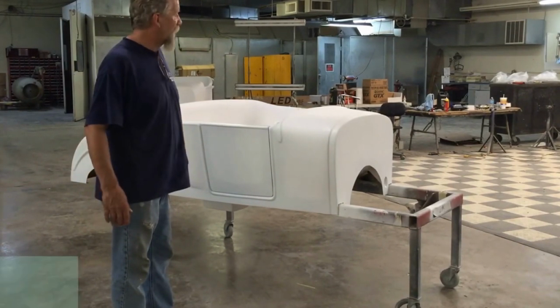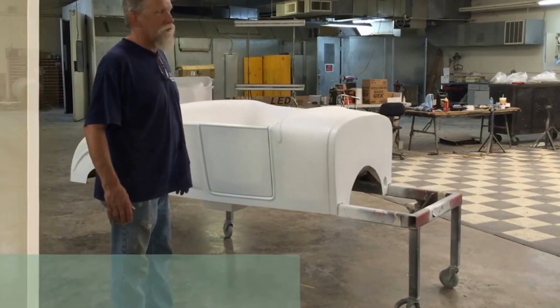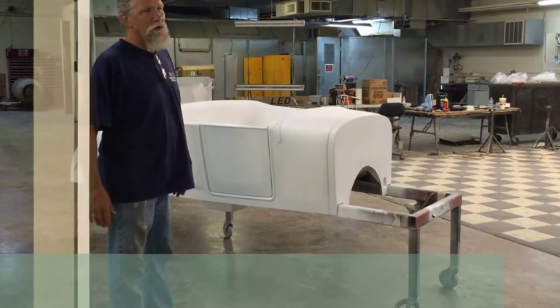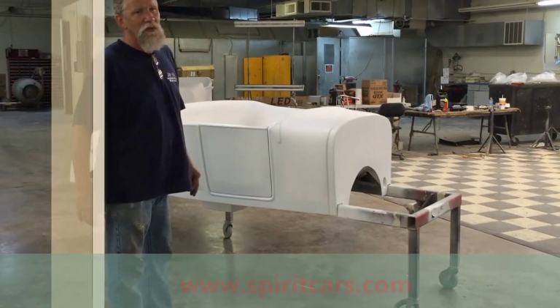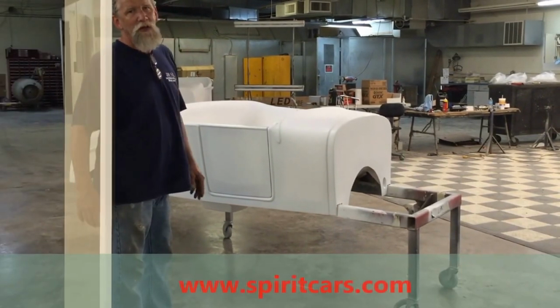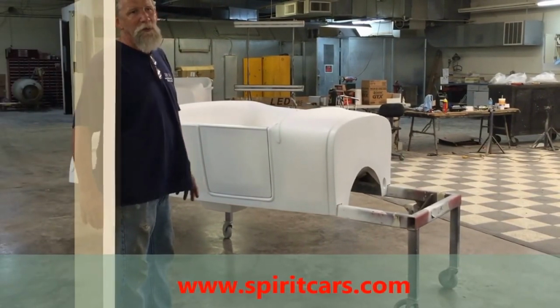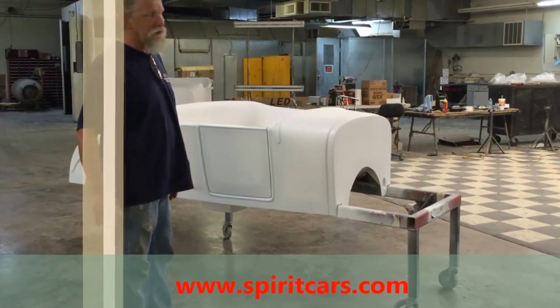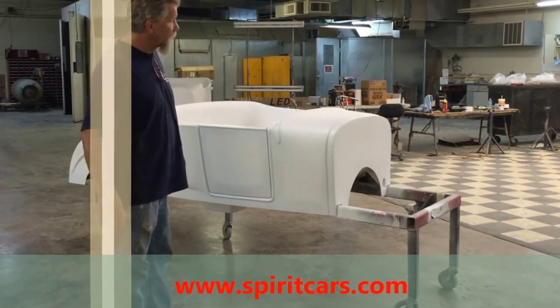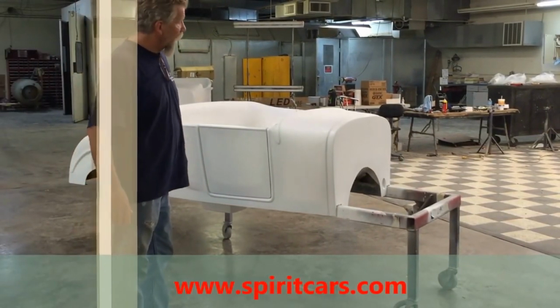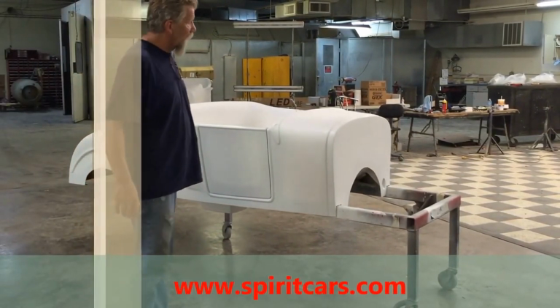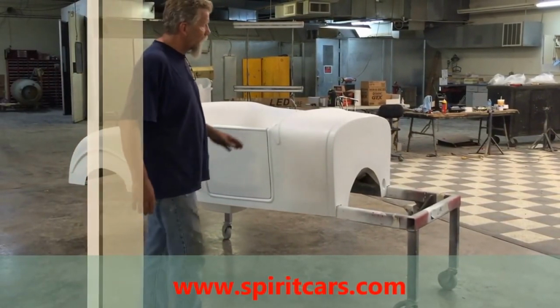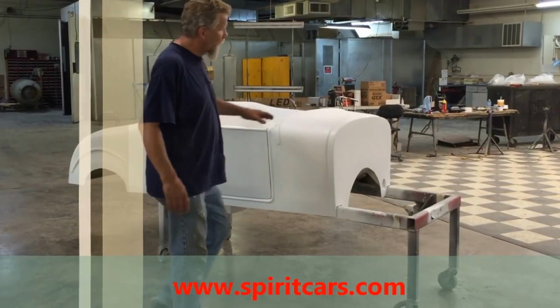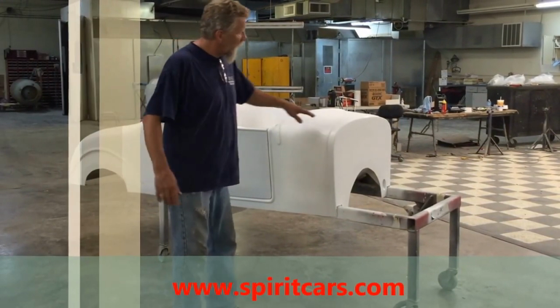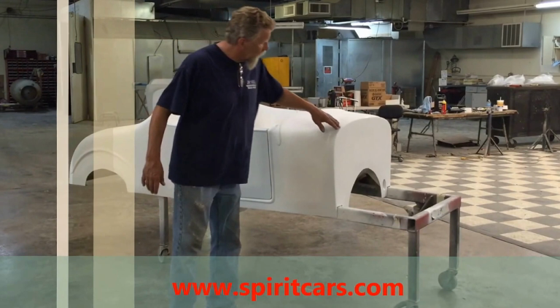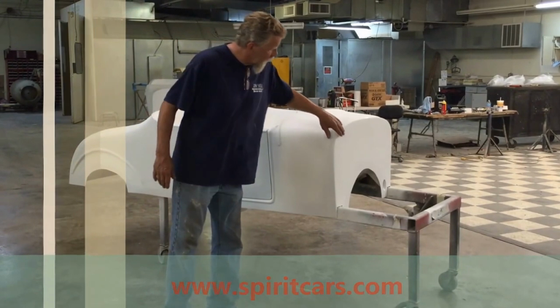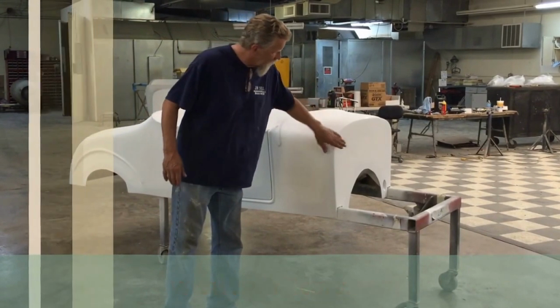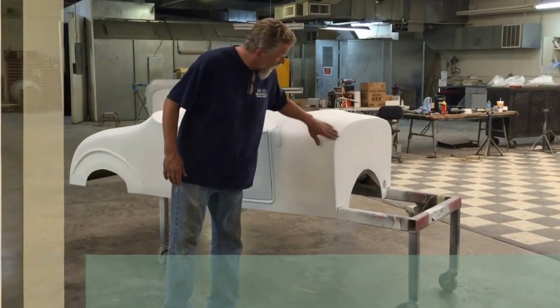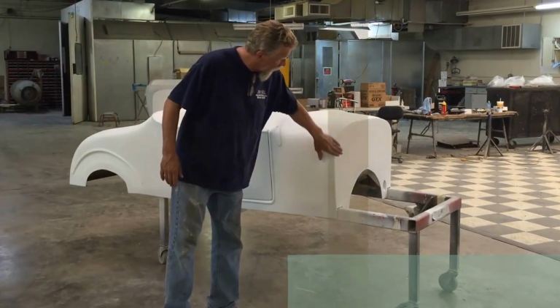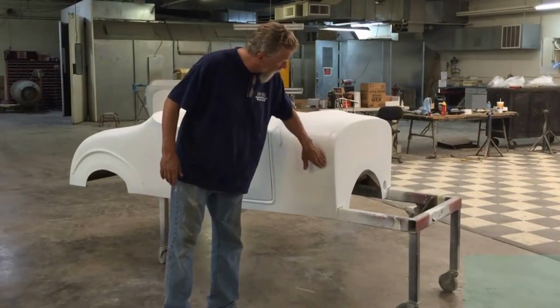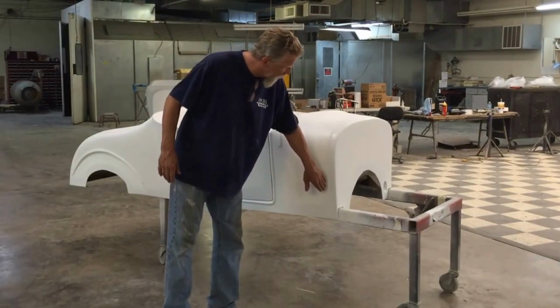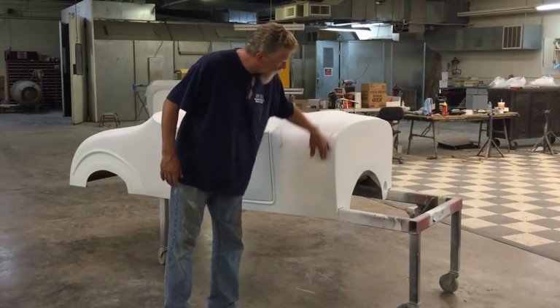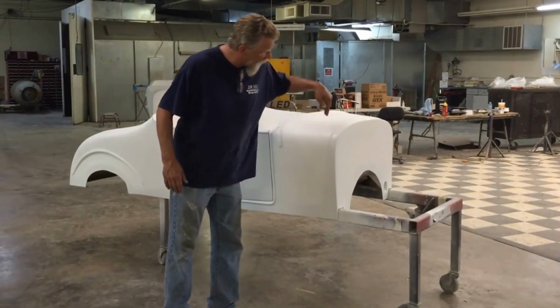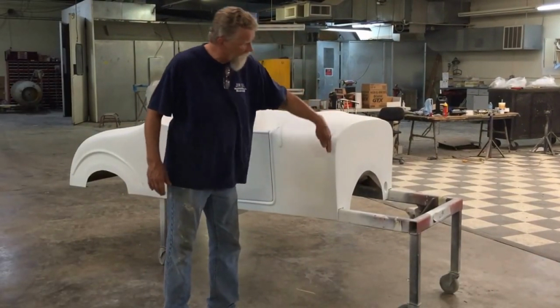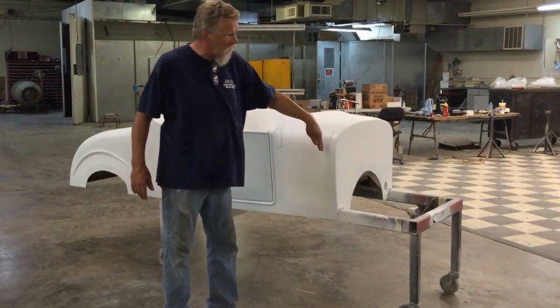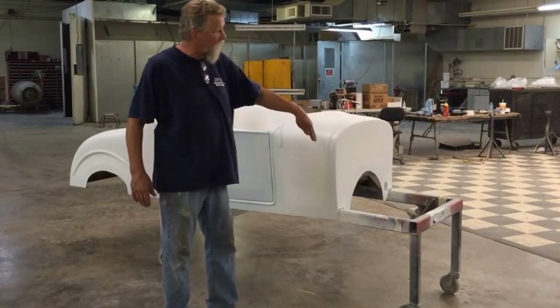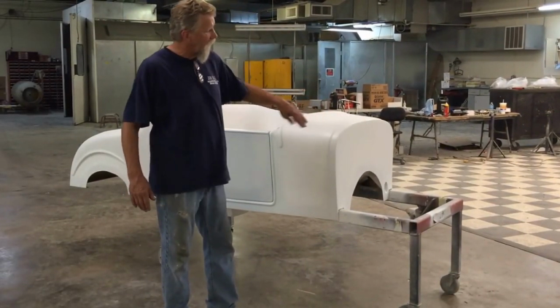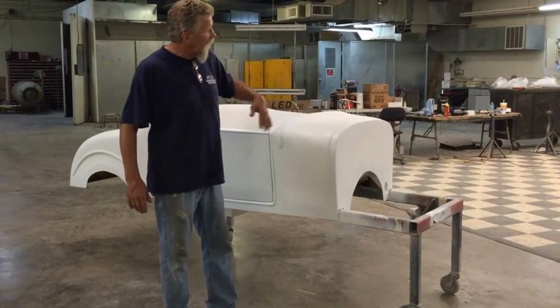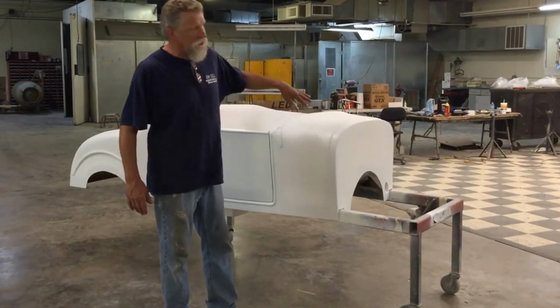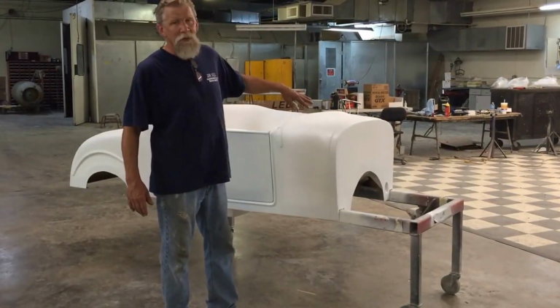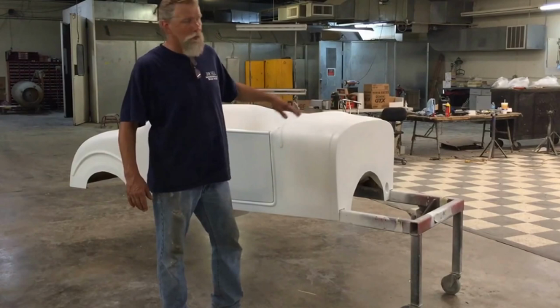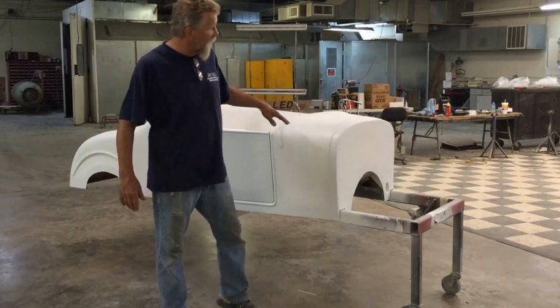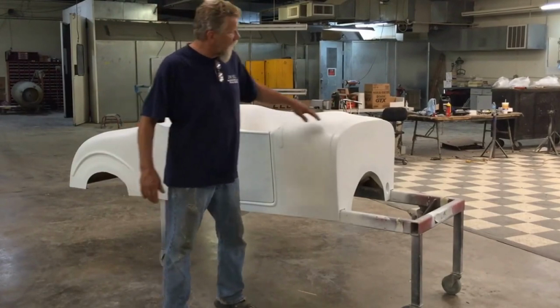There's very few exact replicas. But a lot of them will come with a hump coming in. We've flattened out our firewall, which gives you a little bit more room in the front.